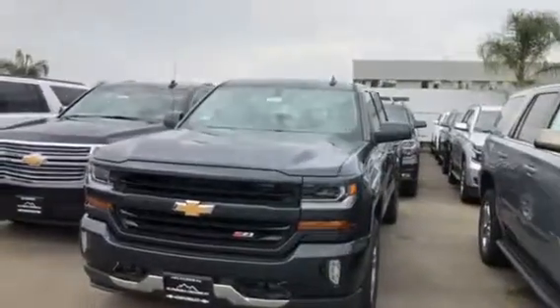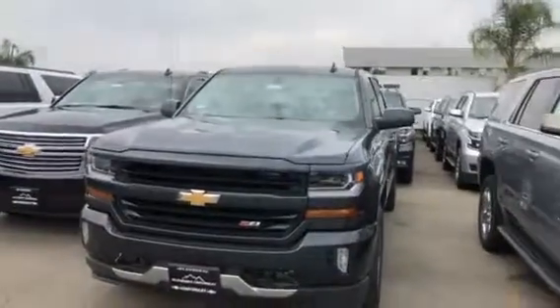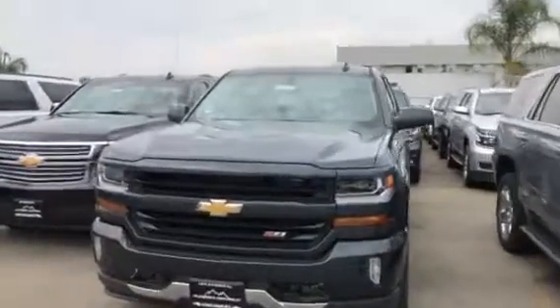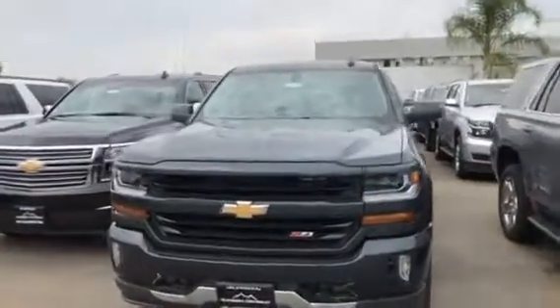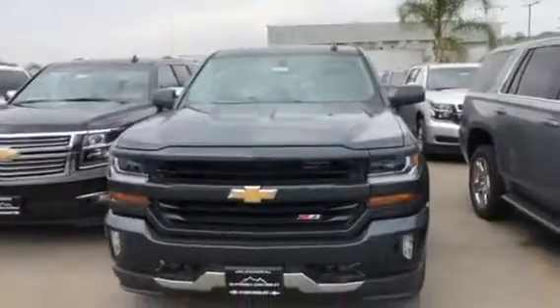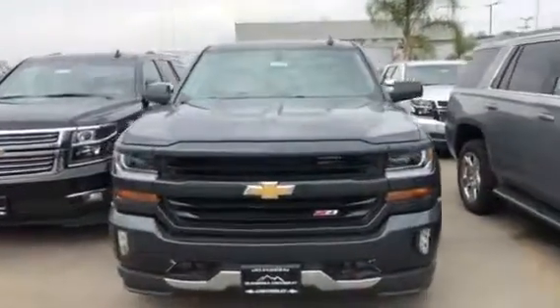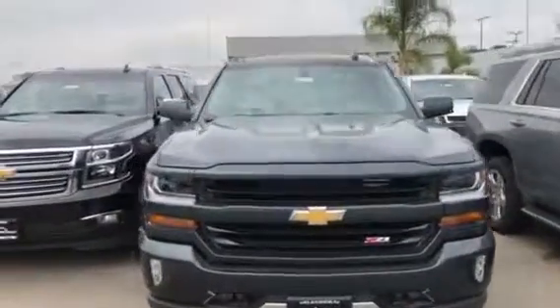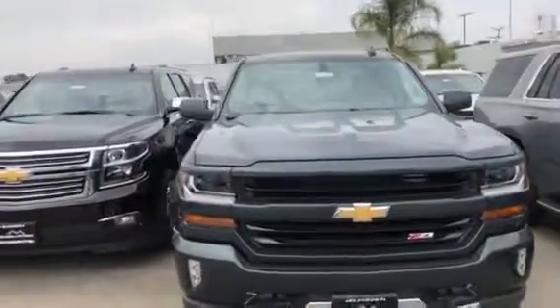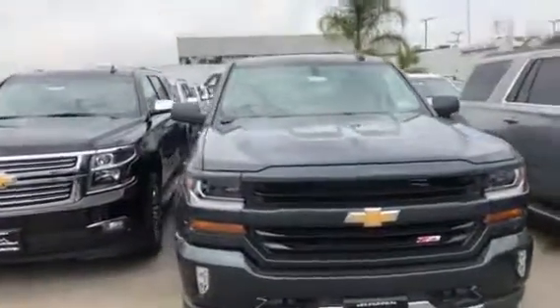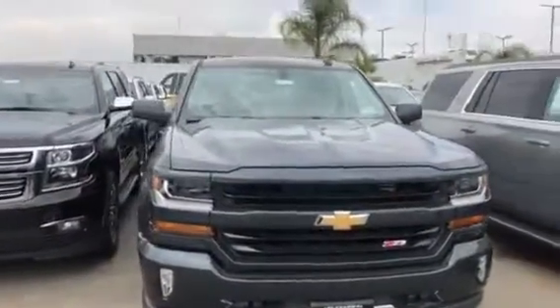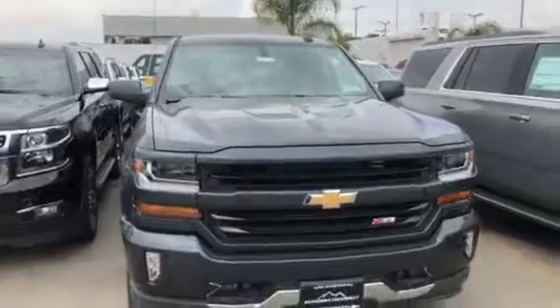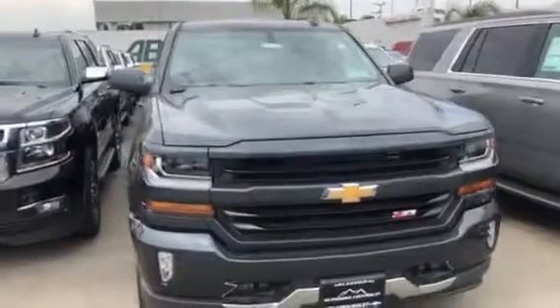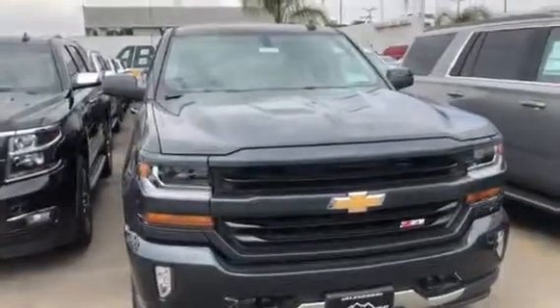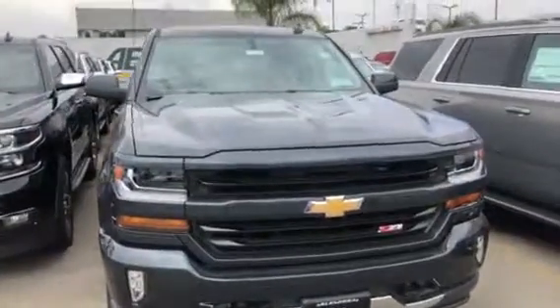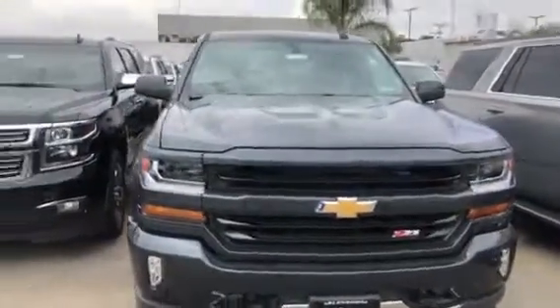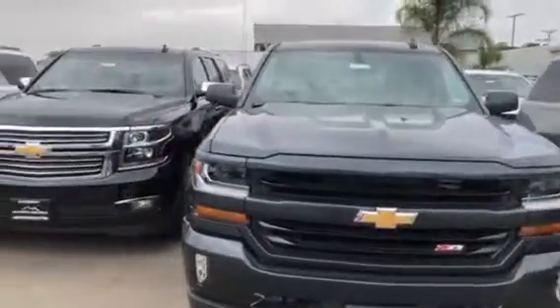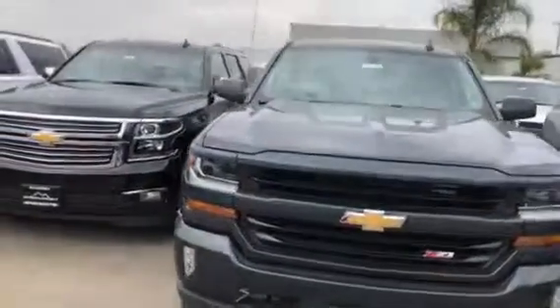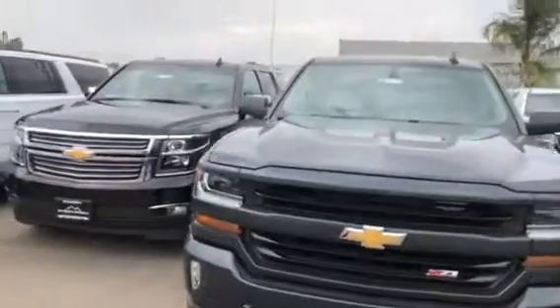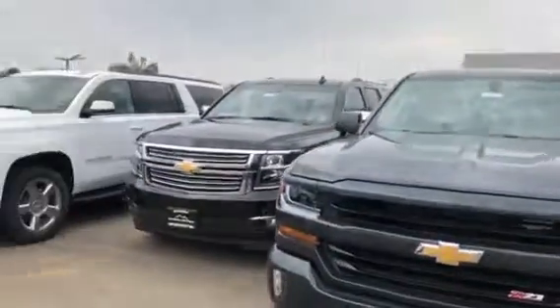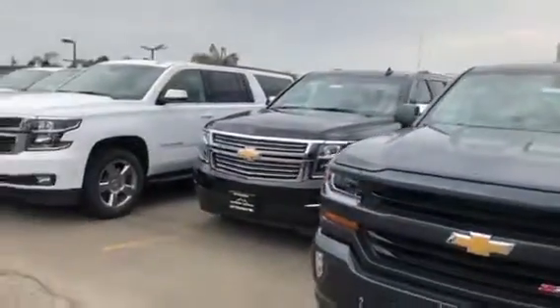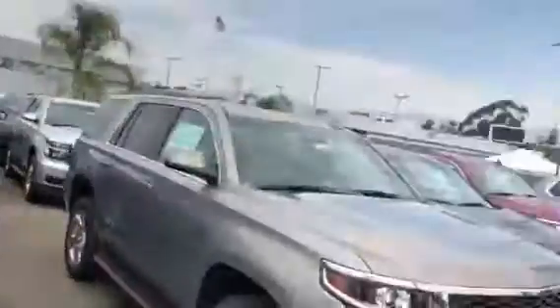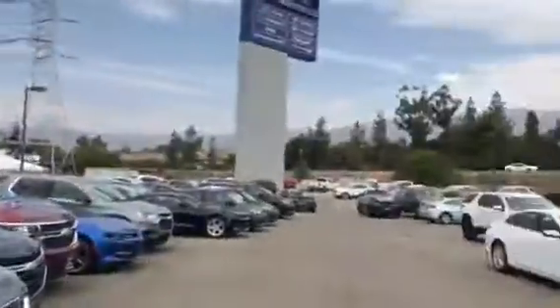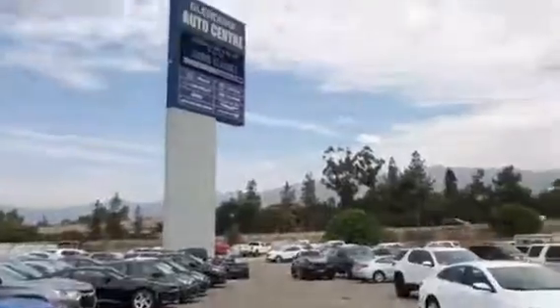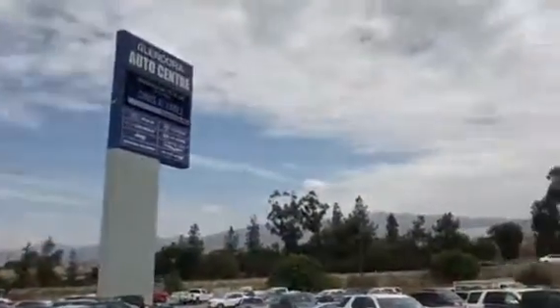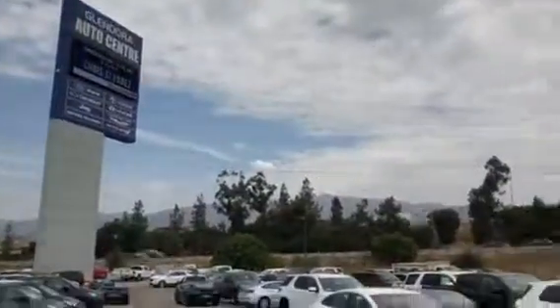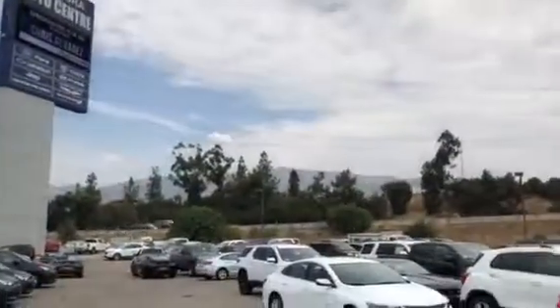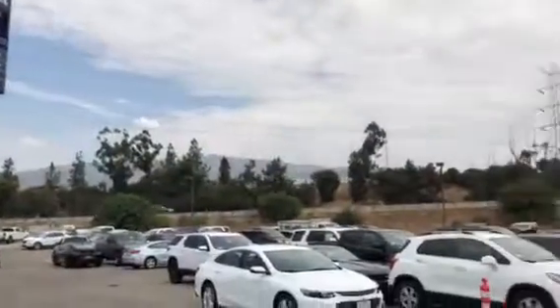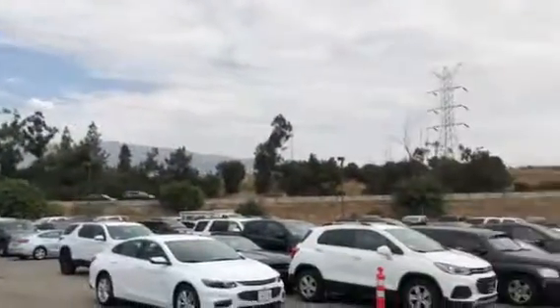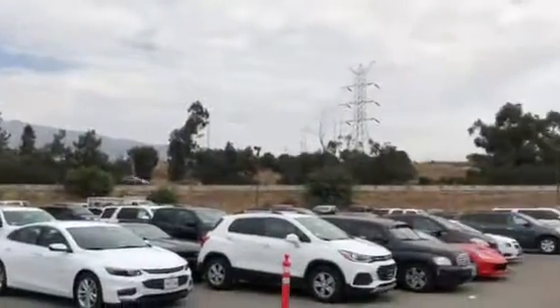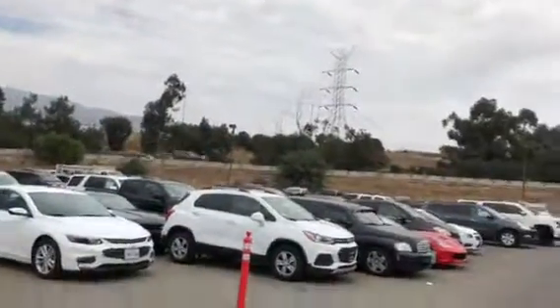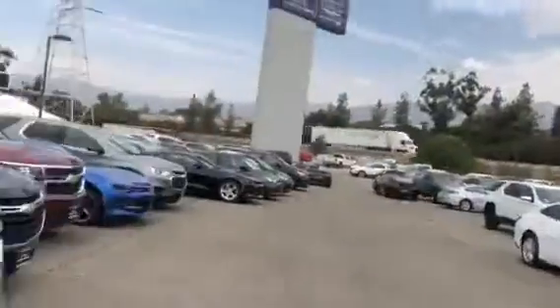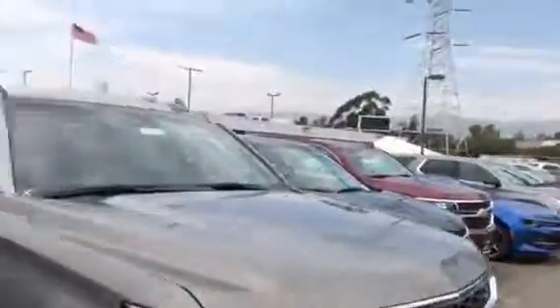Hi, this is Jessica over at Glendor Chevrolet. Just wanted to send you a quick video of your 2018 Chevrolet Silverado Z71 in the graphite metallic. We're located at 1959 Auto Center Drive, right where the 210 and the 57 freeways meet.